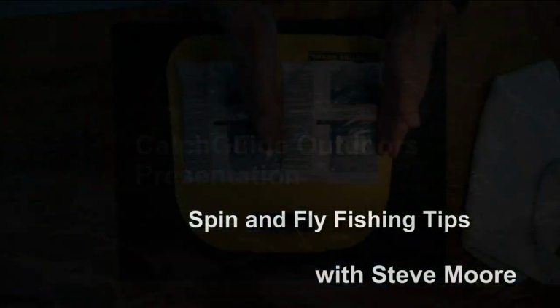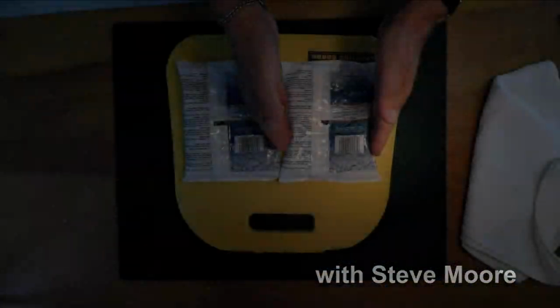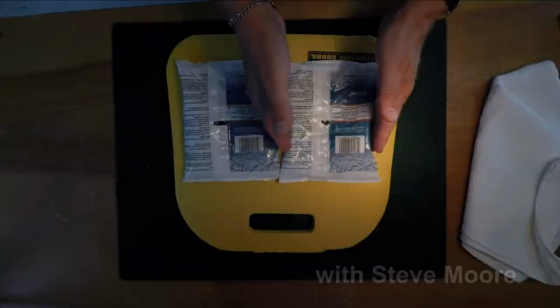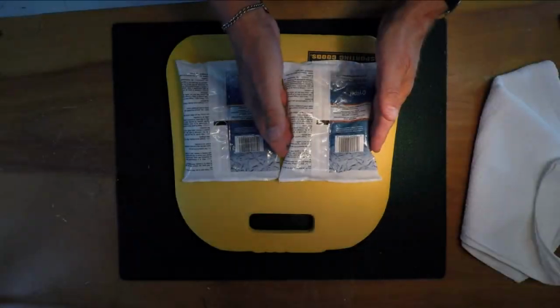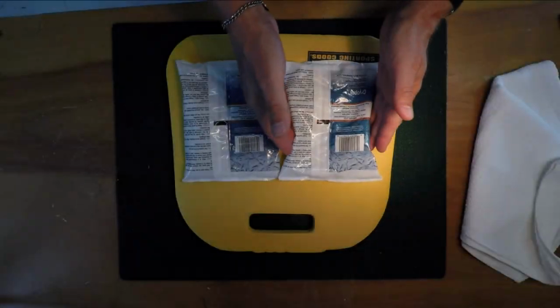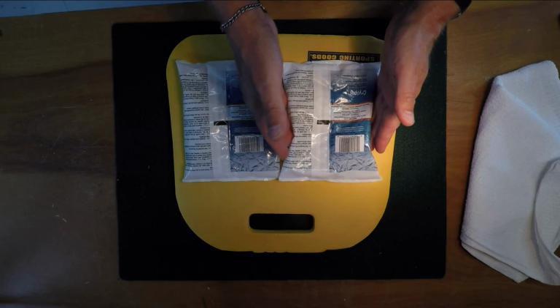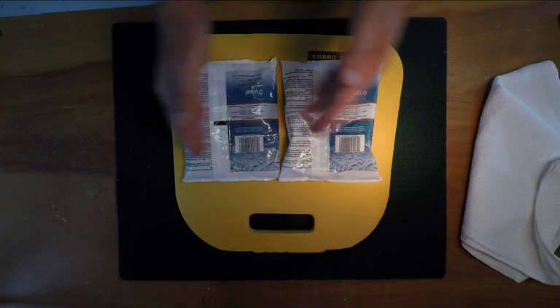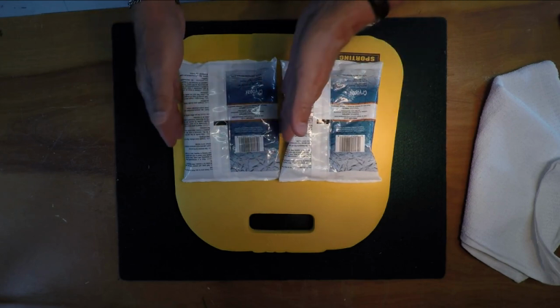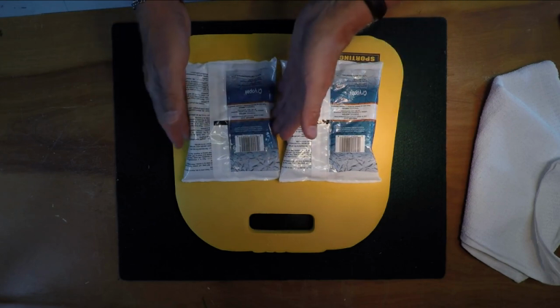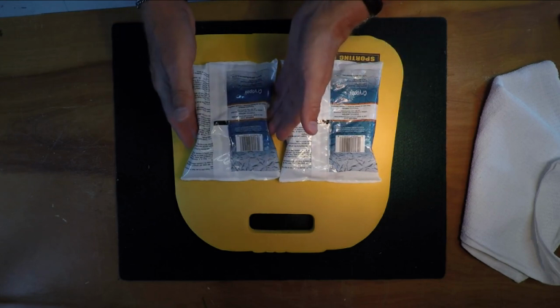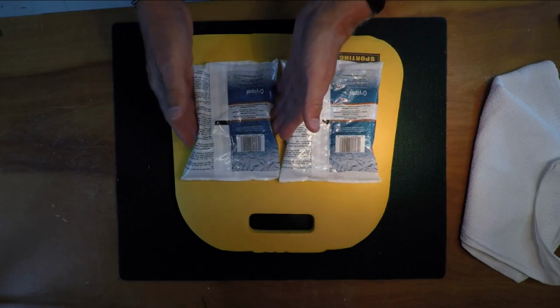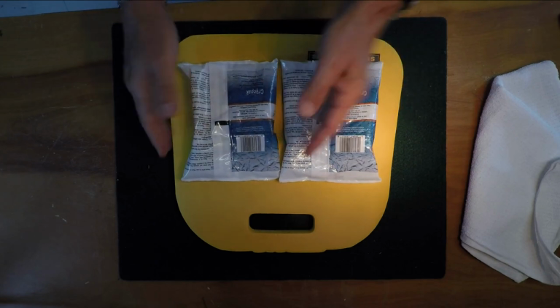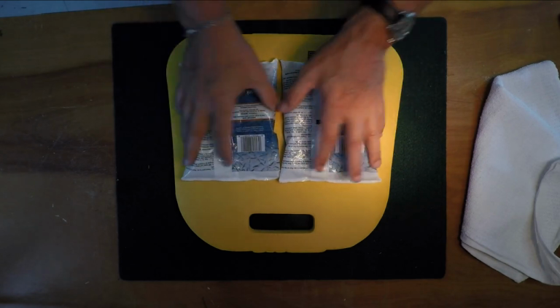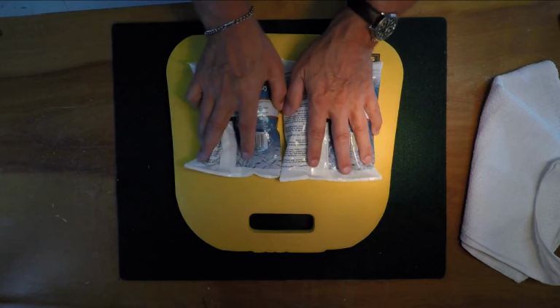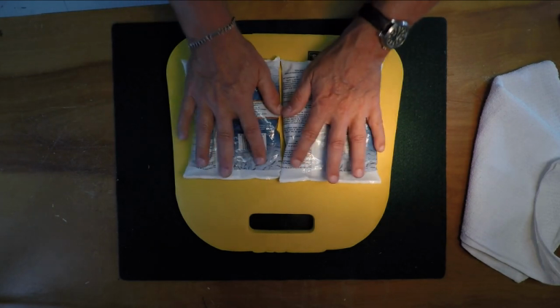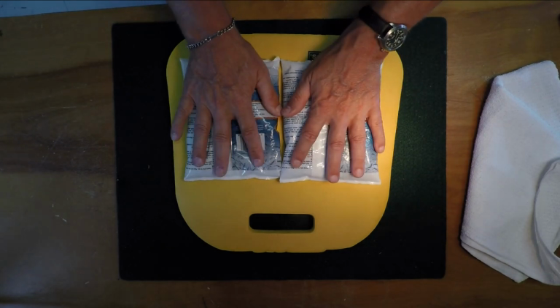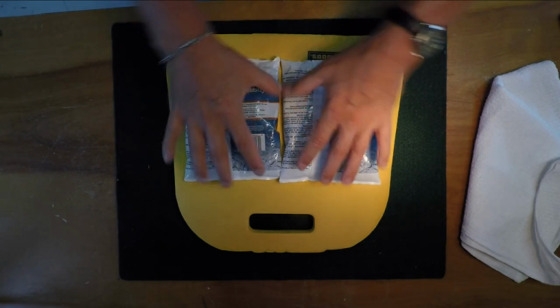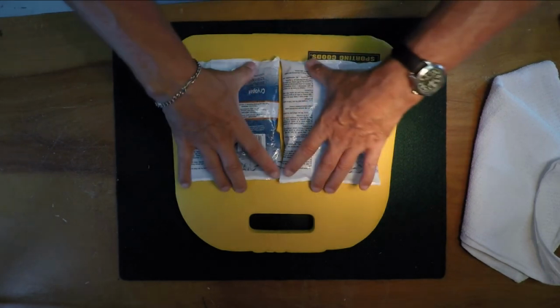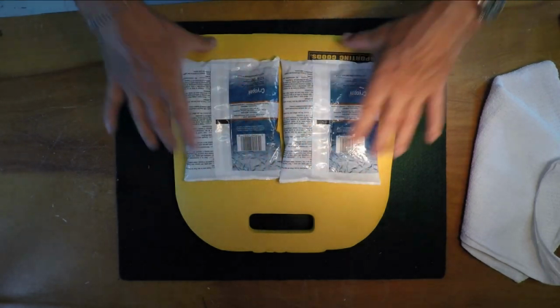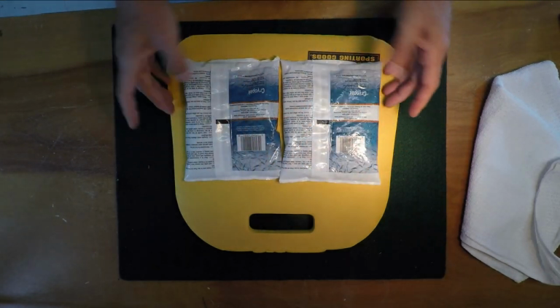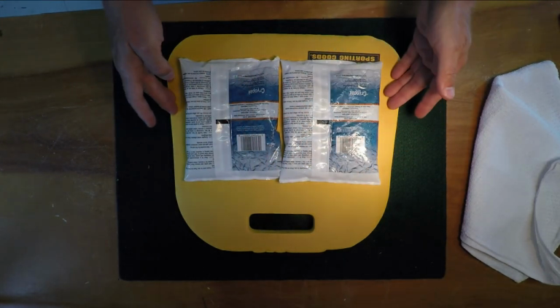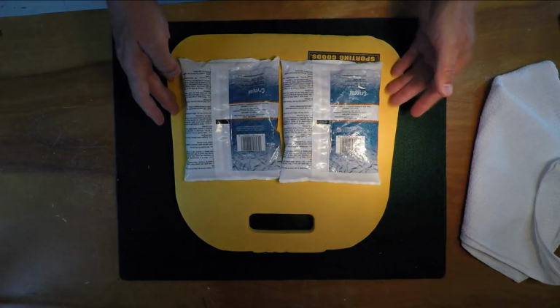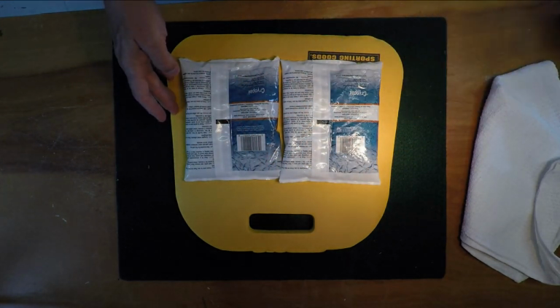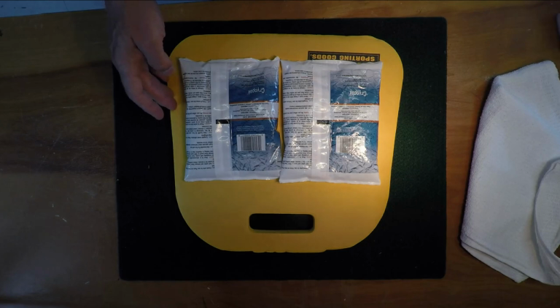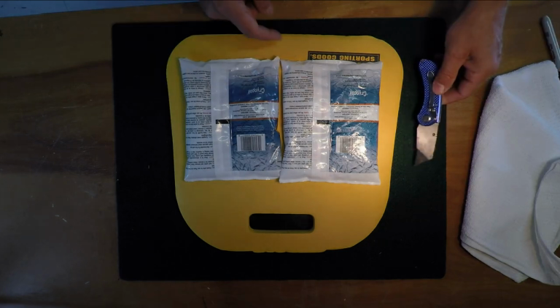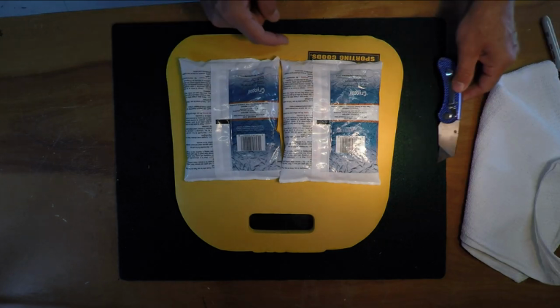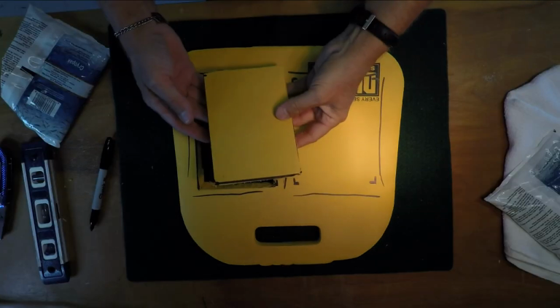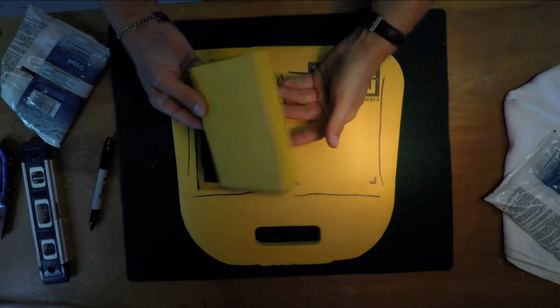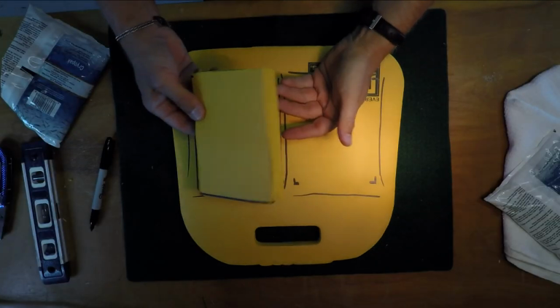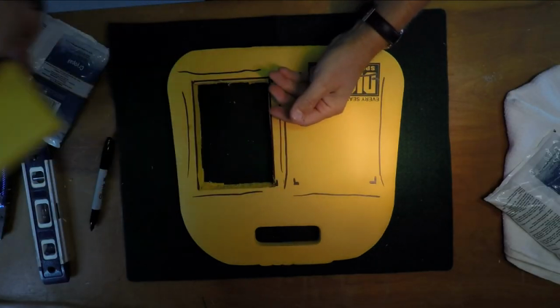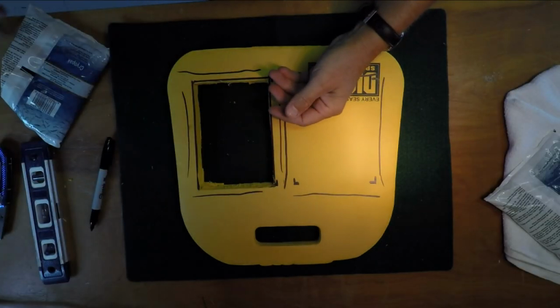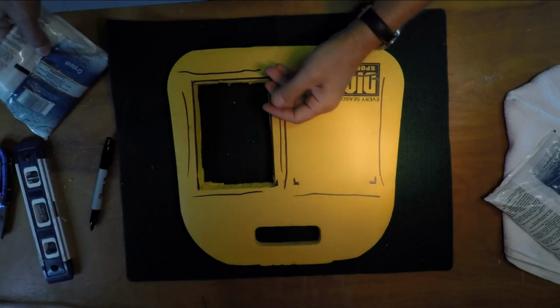I want to make it a little bit smaller than the width here, and that way they'll fit into the two holes I'm going to cut tightly. Cut this chunk out.